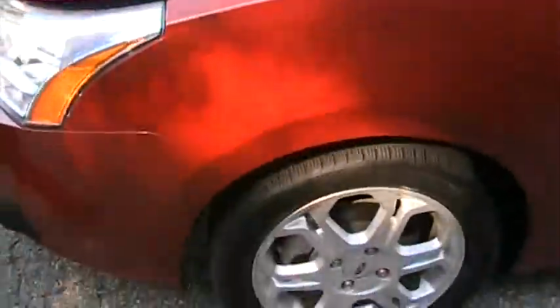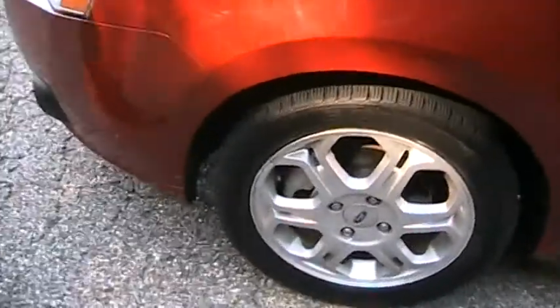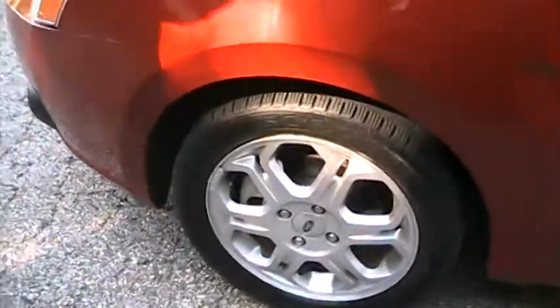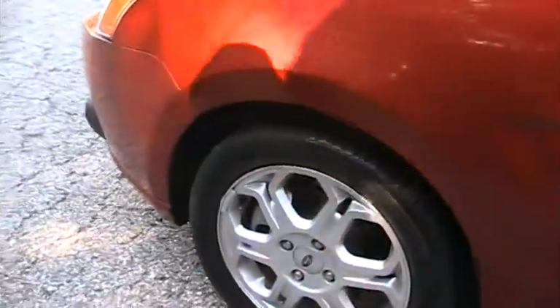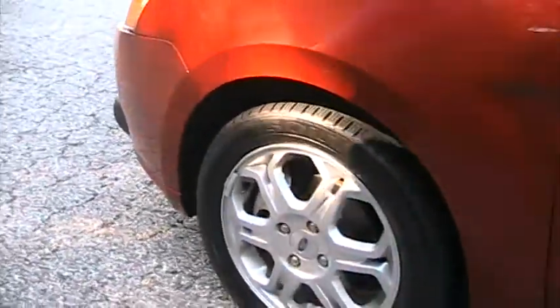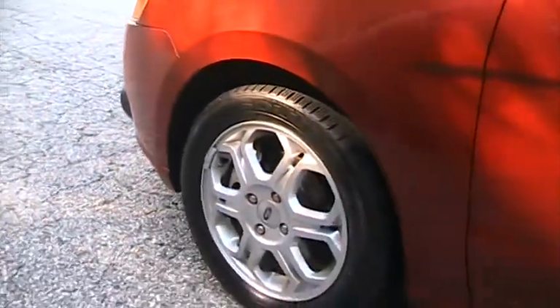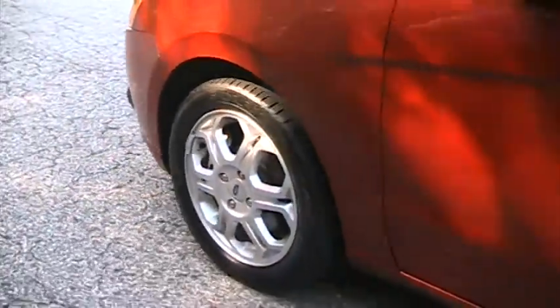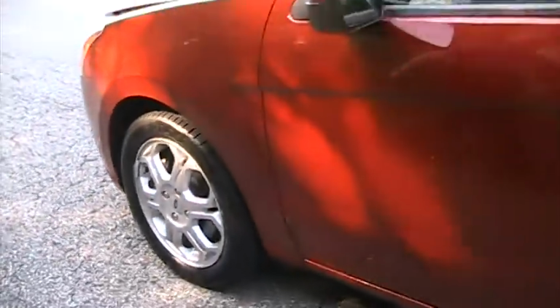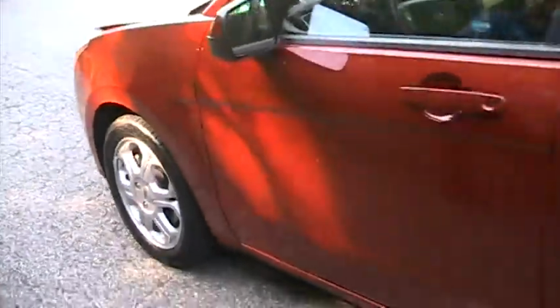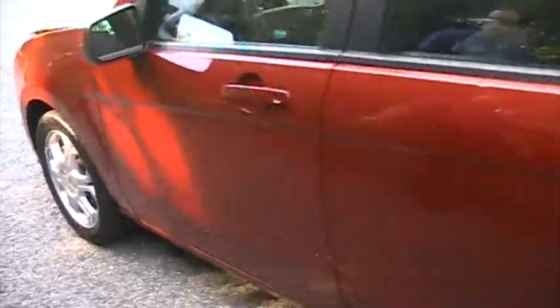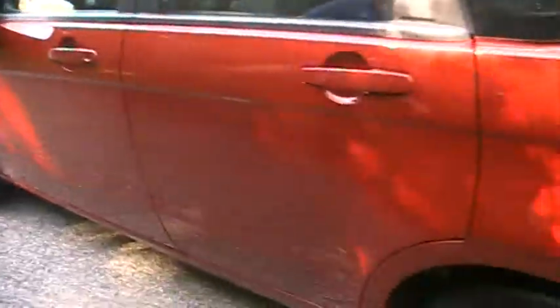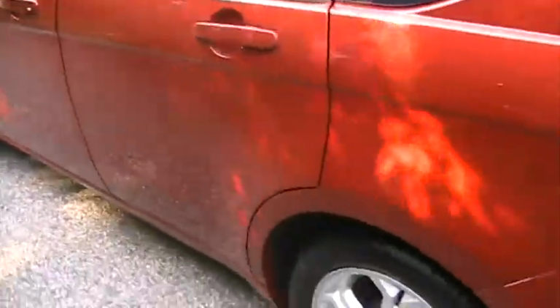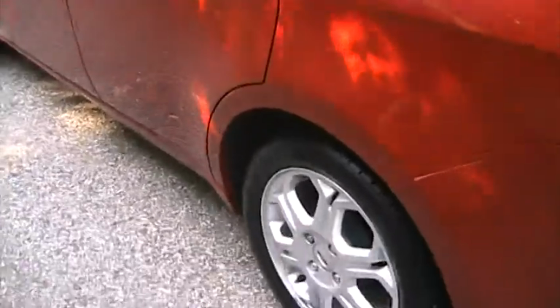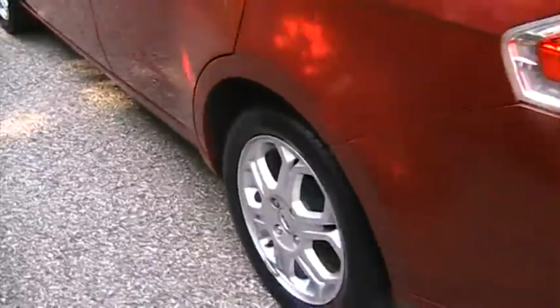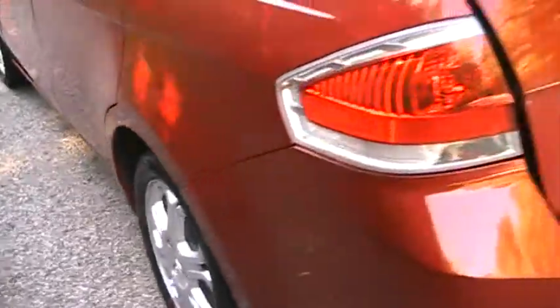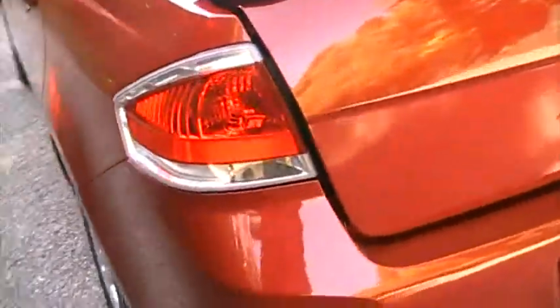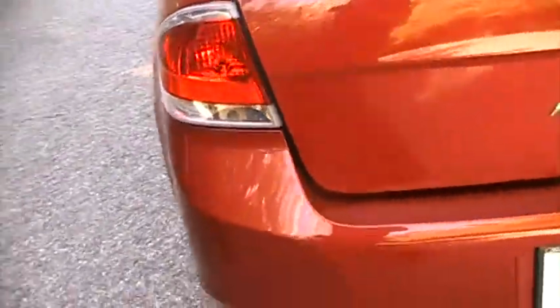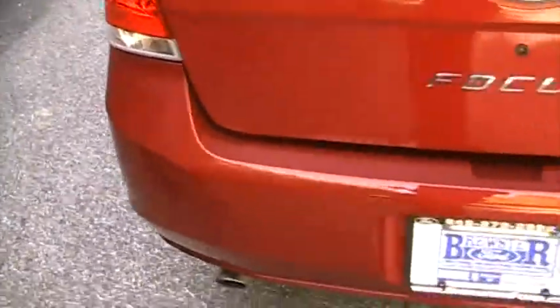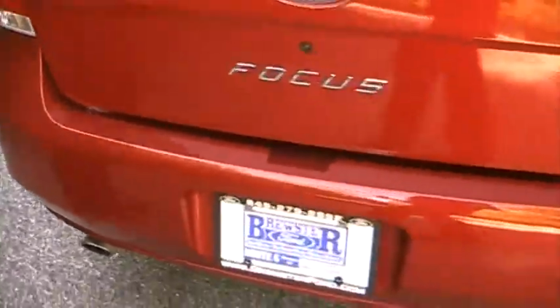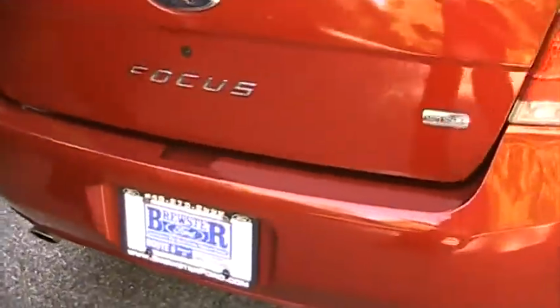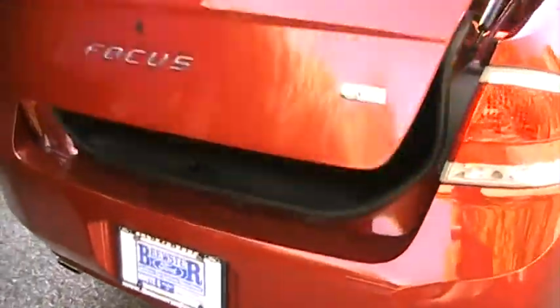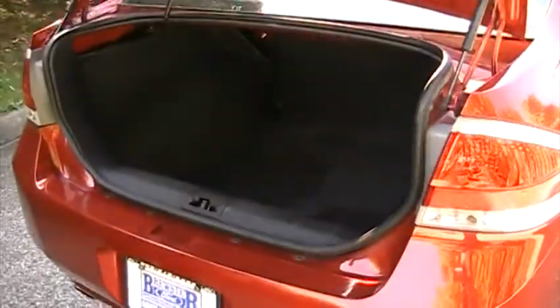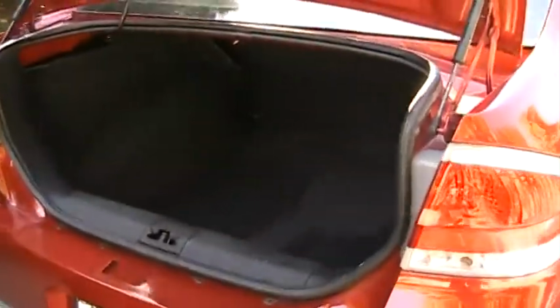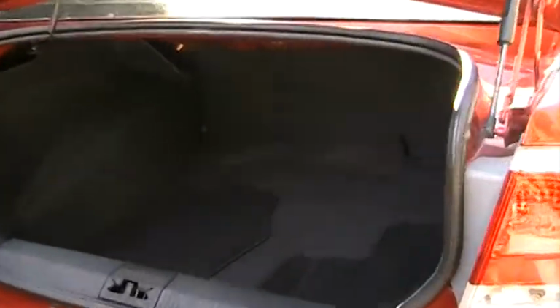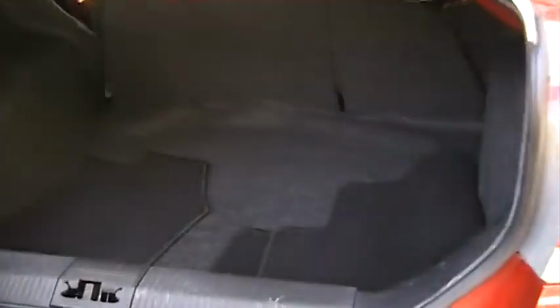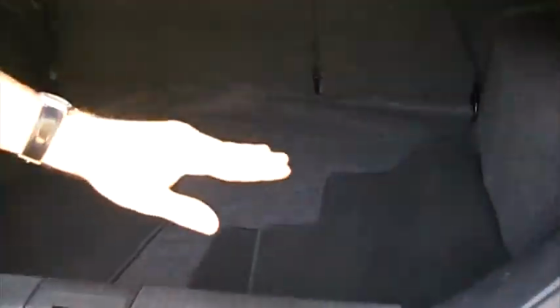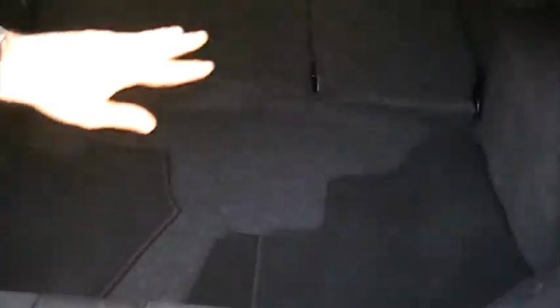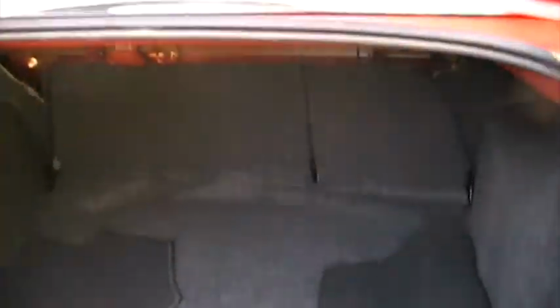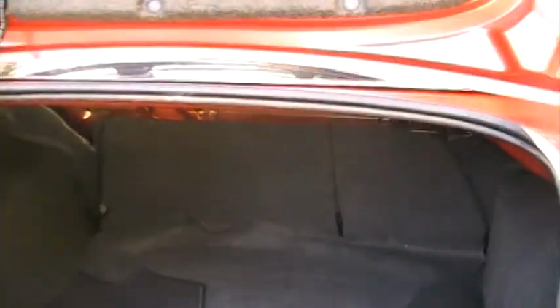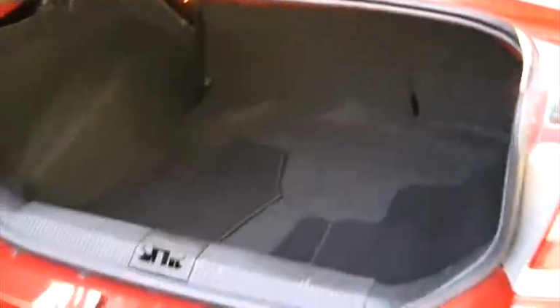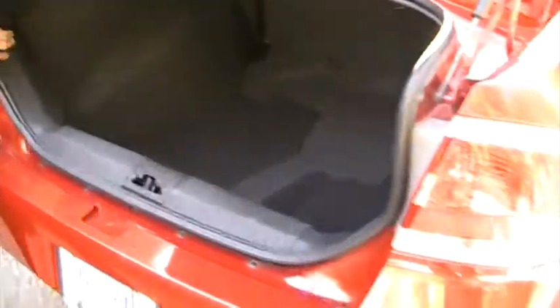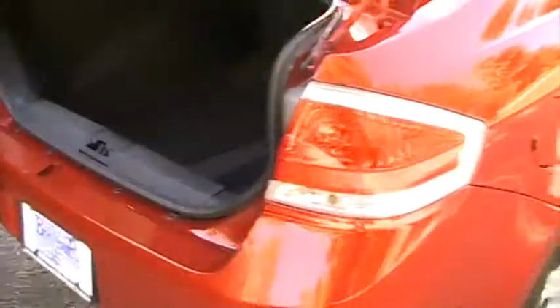Come to the side here, we got 16-inch alloy wheels wrapped with Kumho tires. Nice clean four-door sedan. Come to the back, you got a nice spoiler. Spacious trunk, 40/60 fold-flat seats if you need a little extra space.